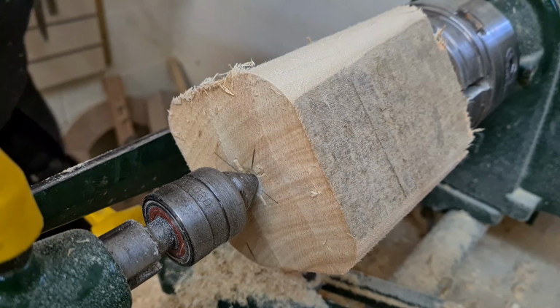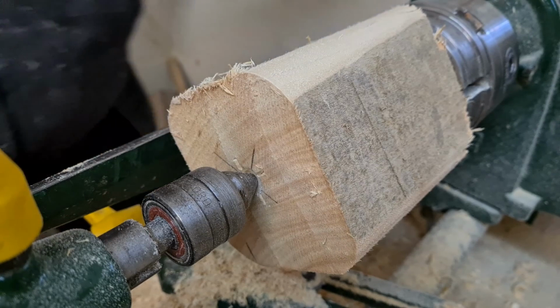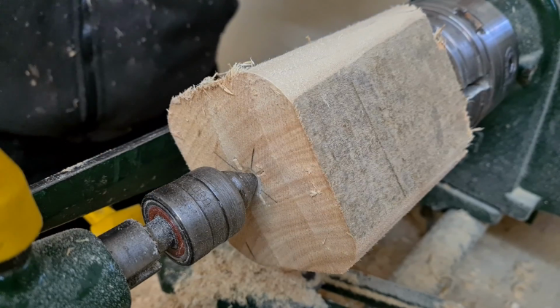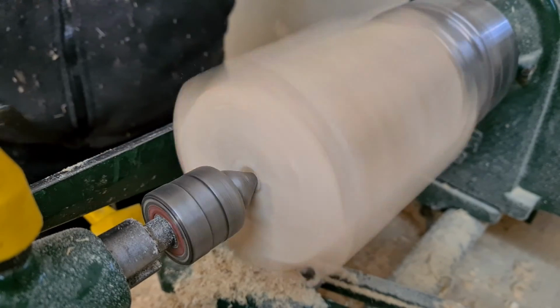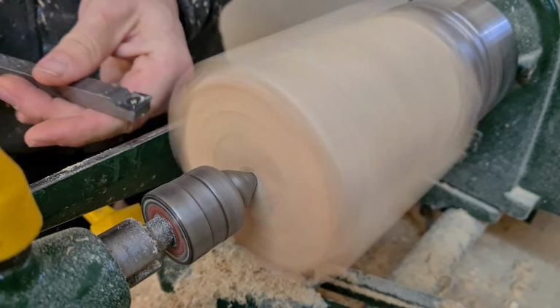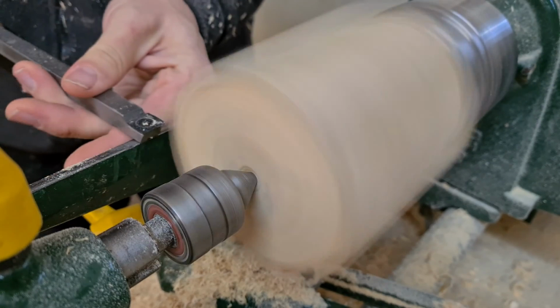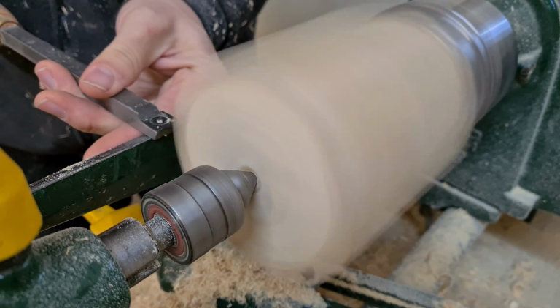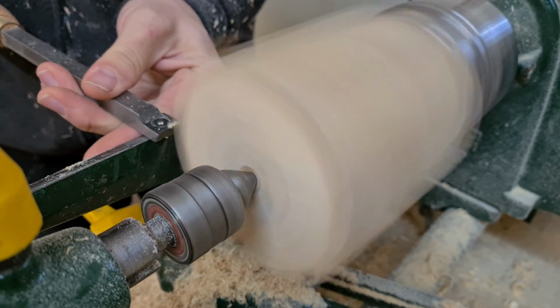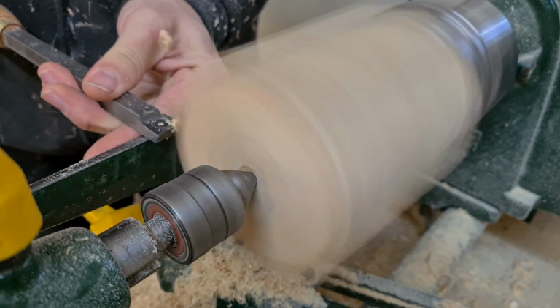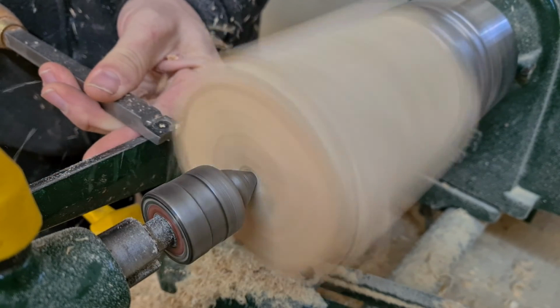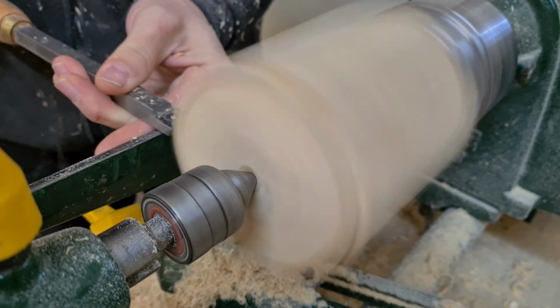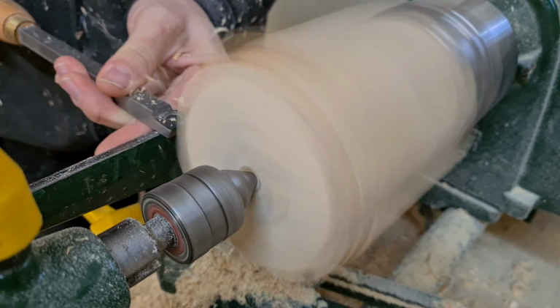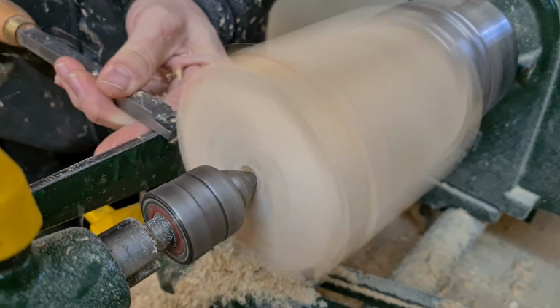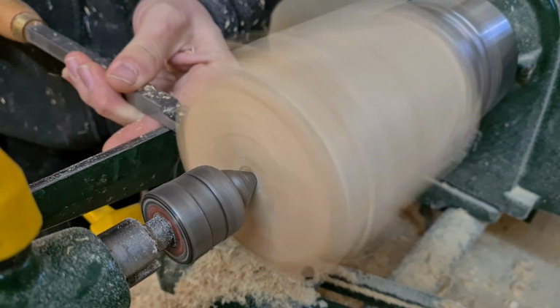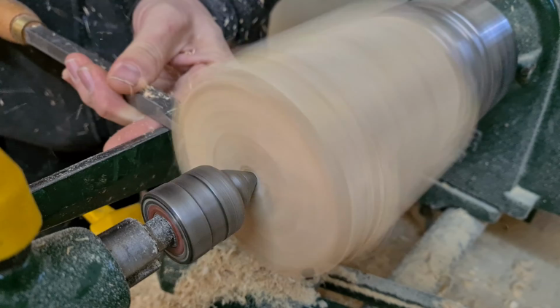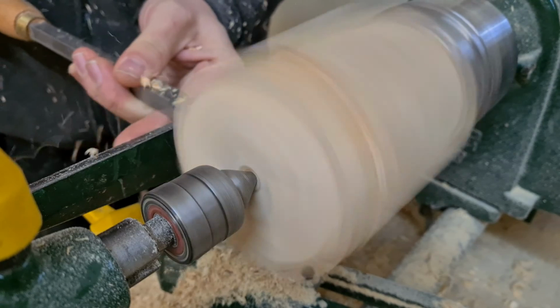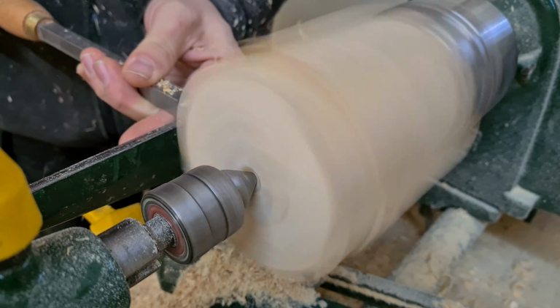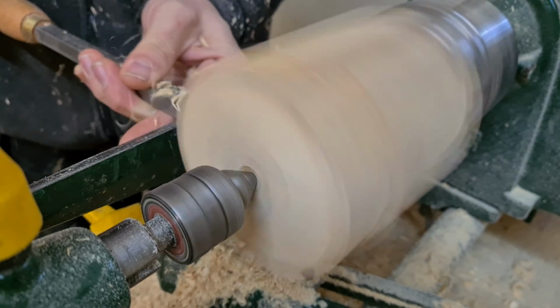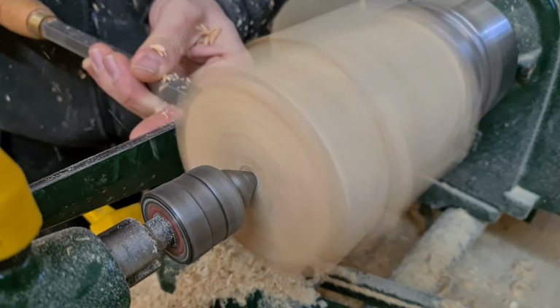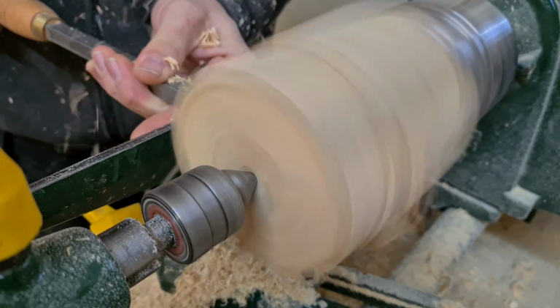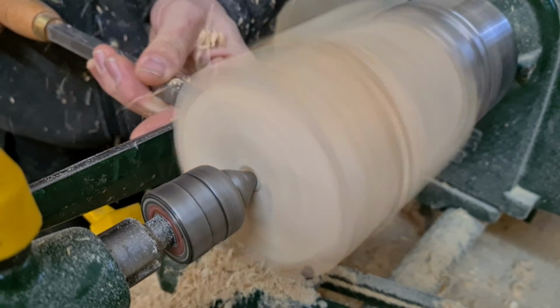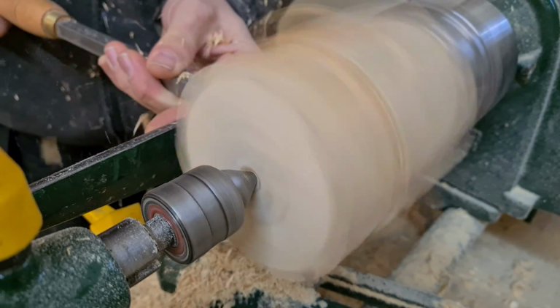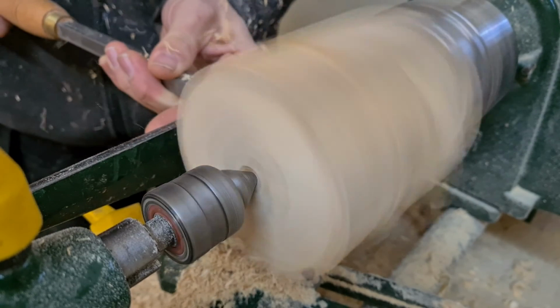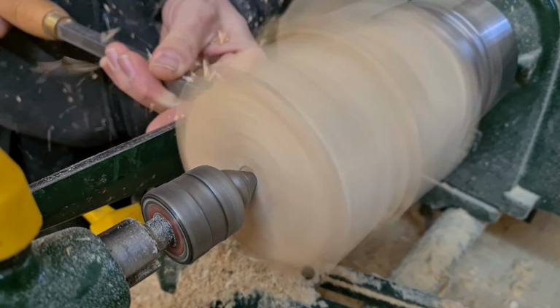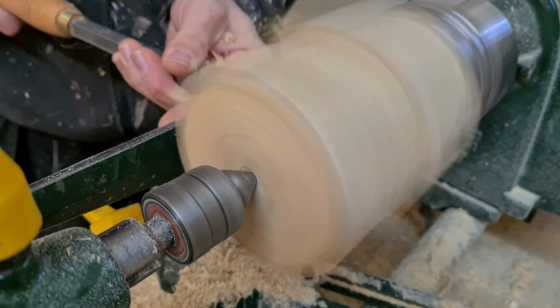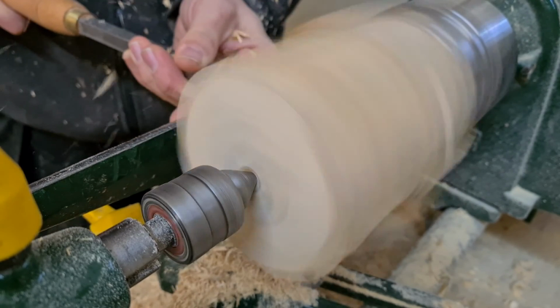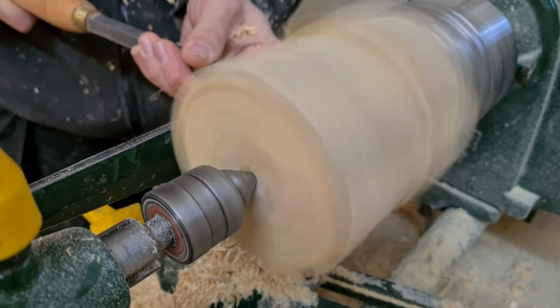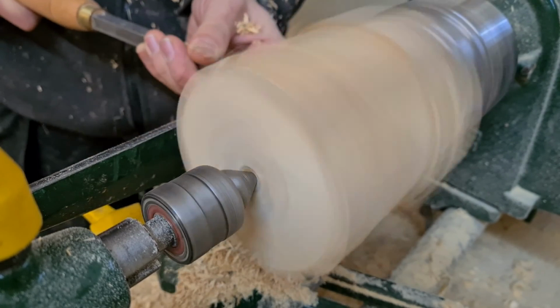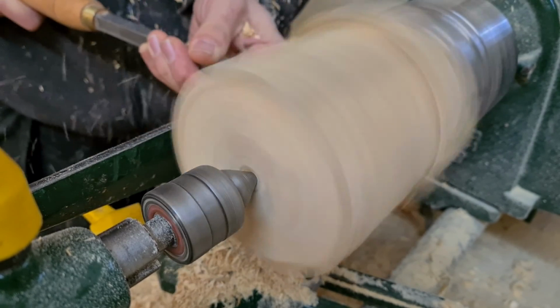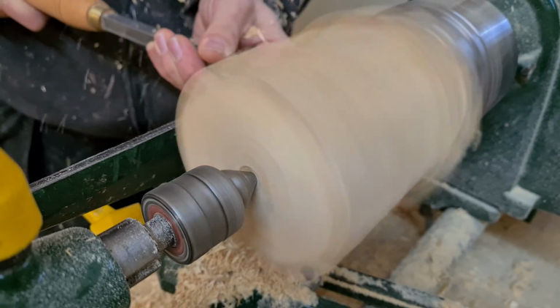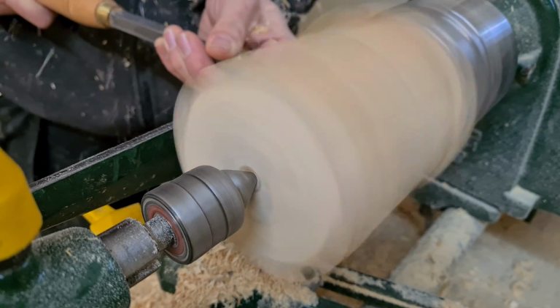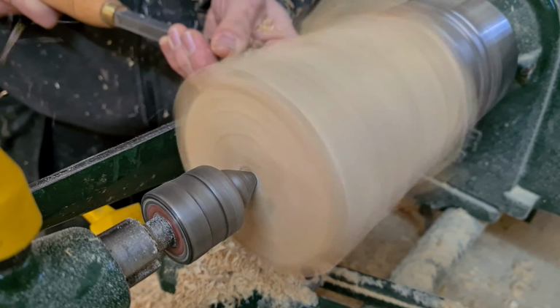Hi, my name is Ray and this is Ray Whippy Creations. In this video we're going to be making 3D wooden puzzles, so stay tuned to see whether it came together or simply went to pieces.